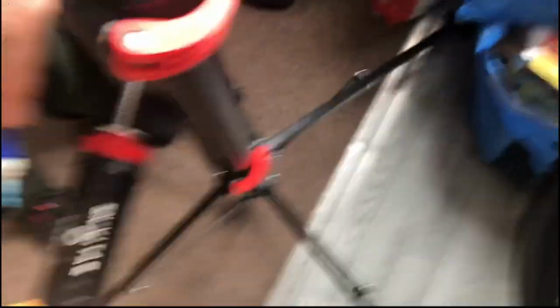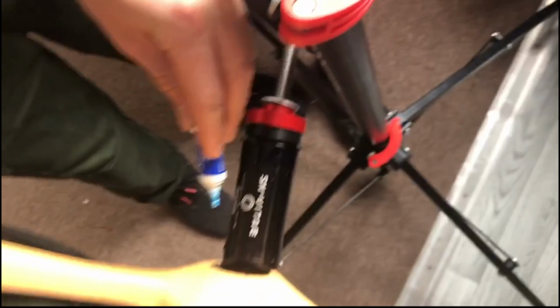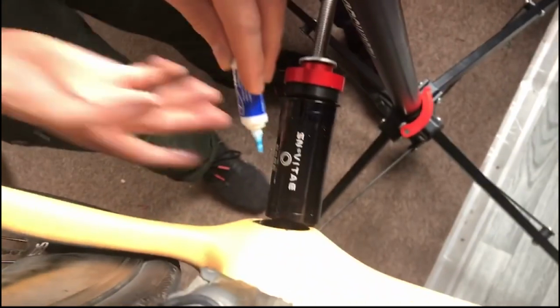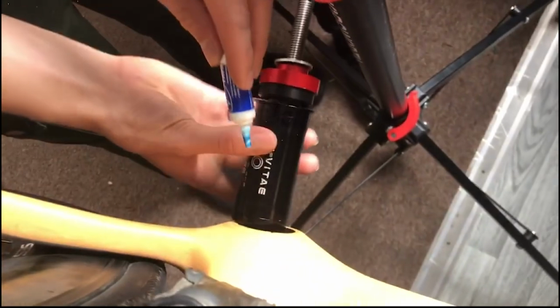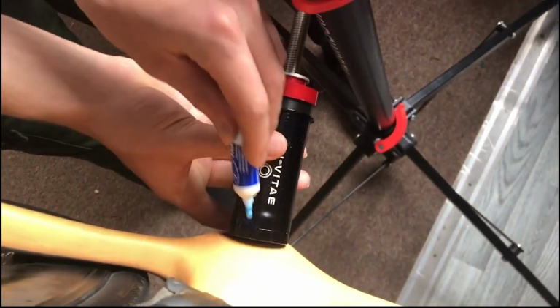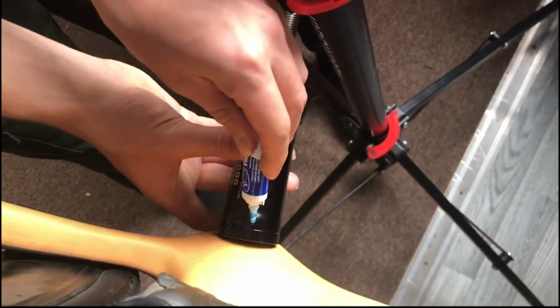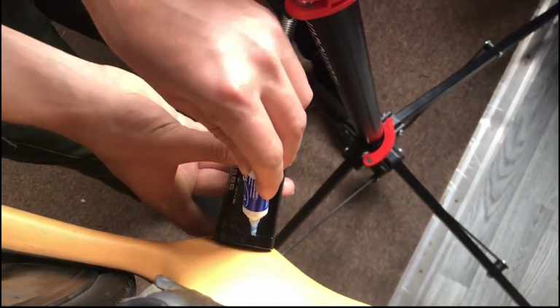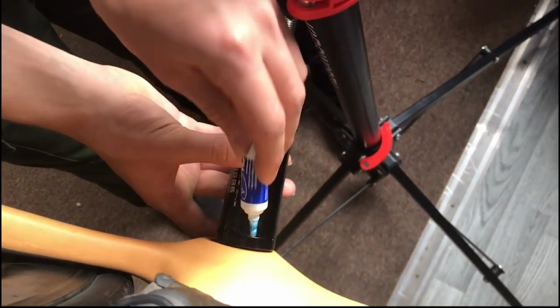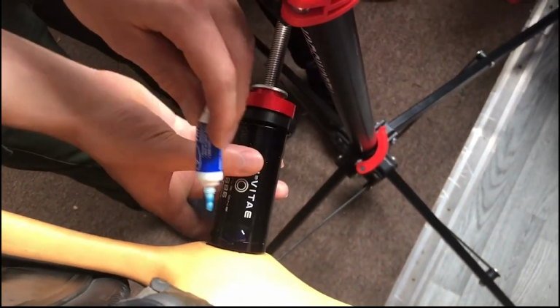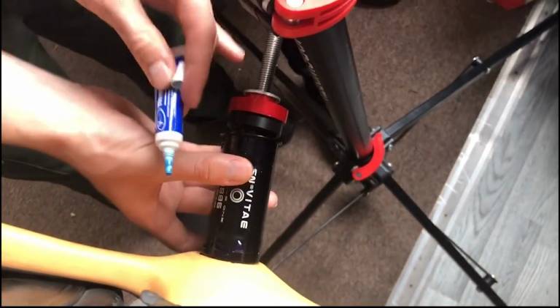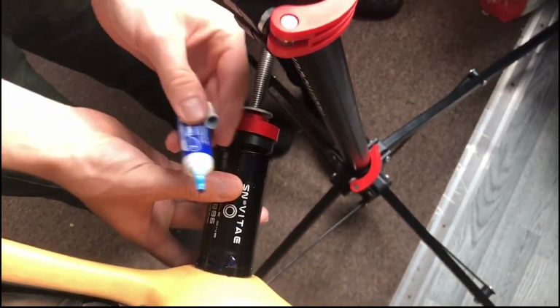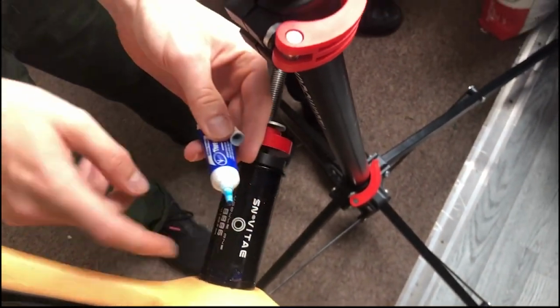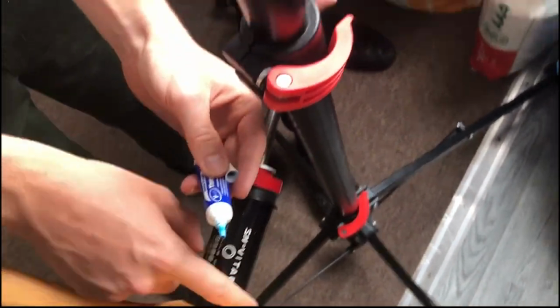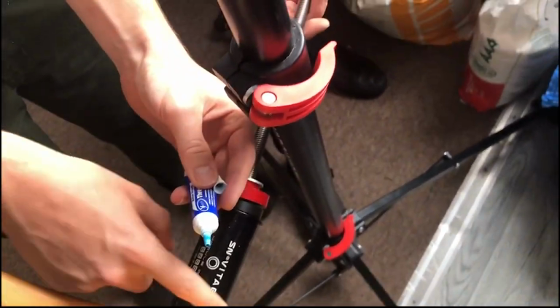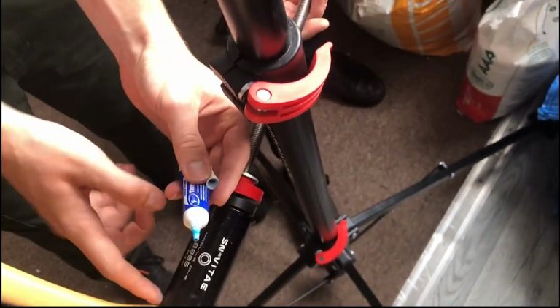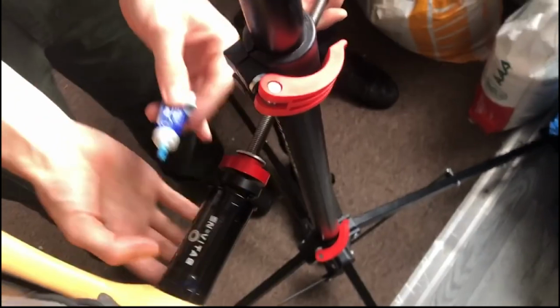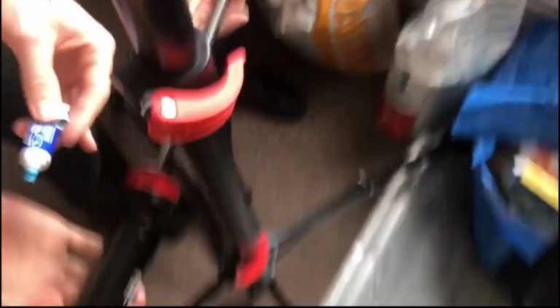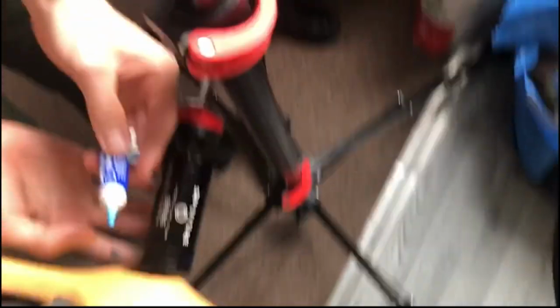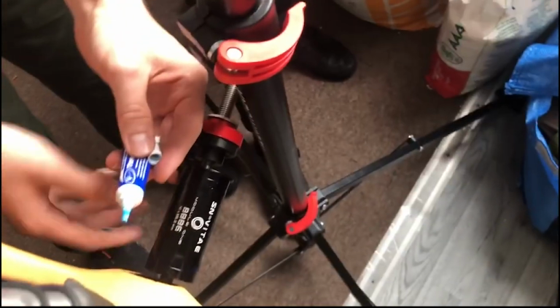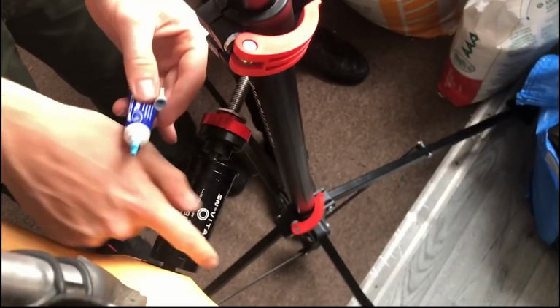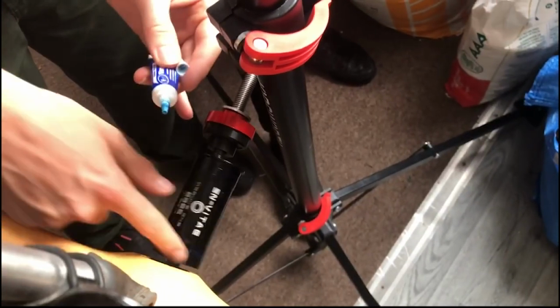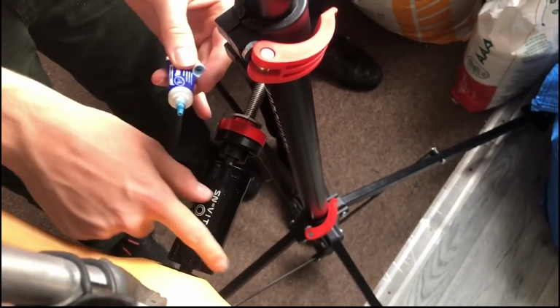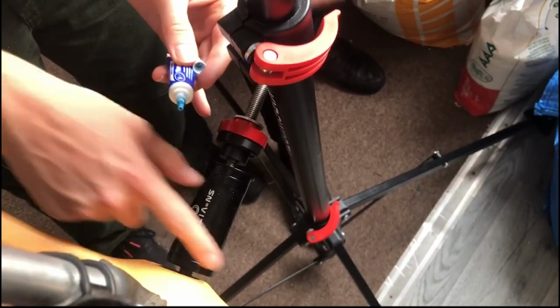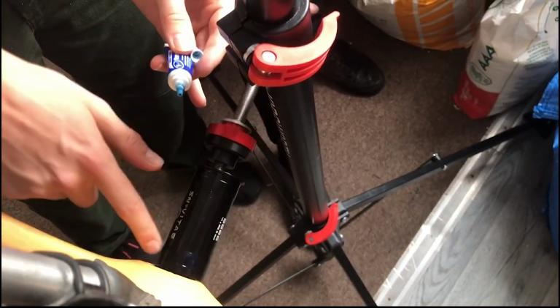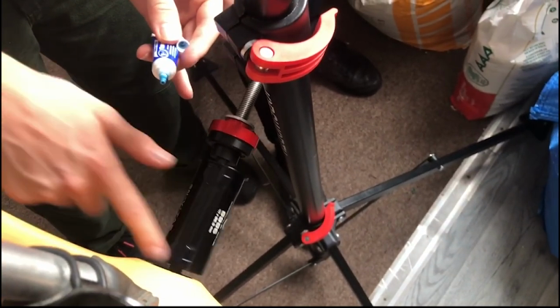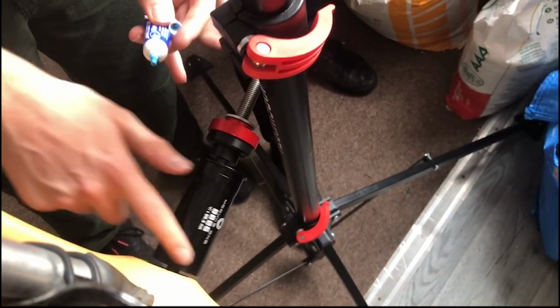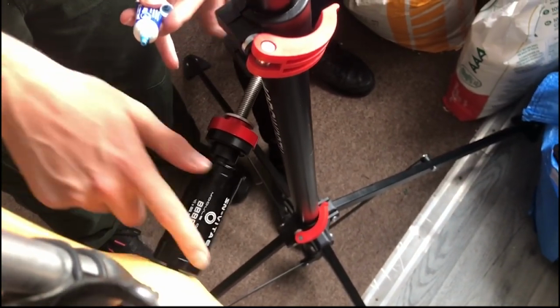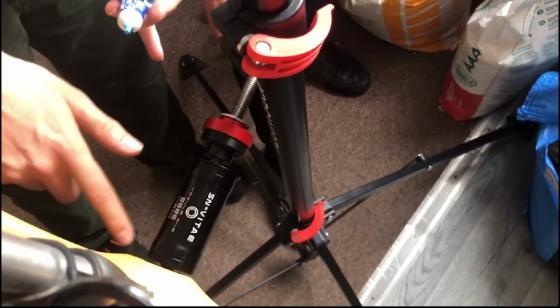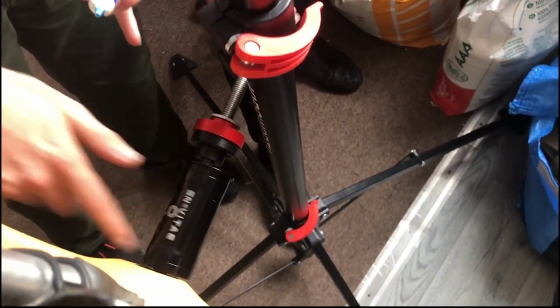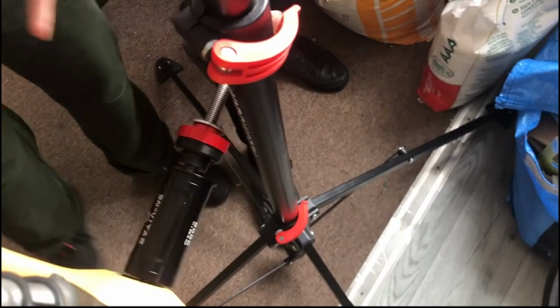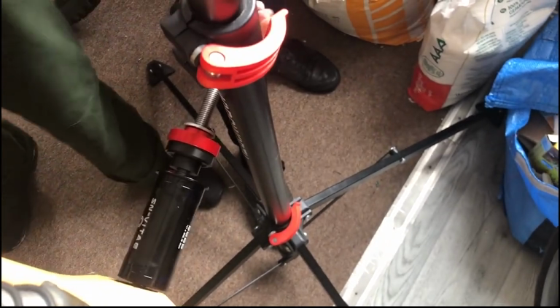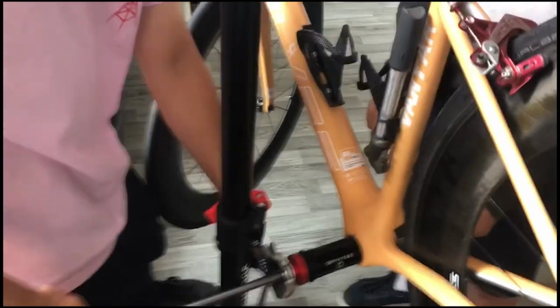Step two is add Loctite — very essential. You can see the SMVTi BB is a one piece, which is why you need a longer steel rod than you'd expect.